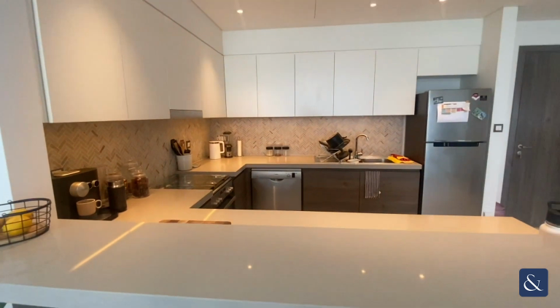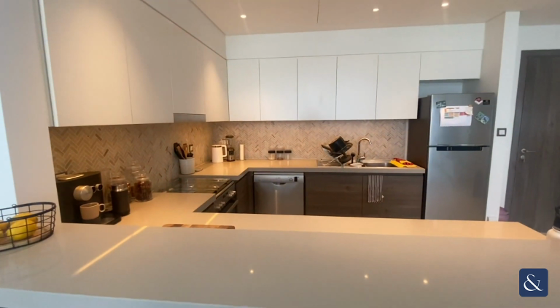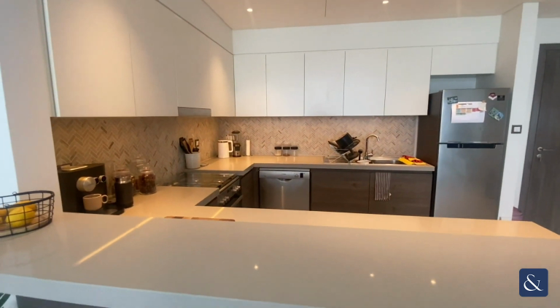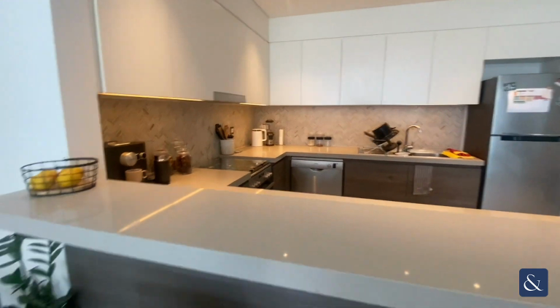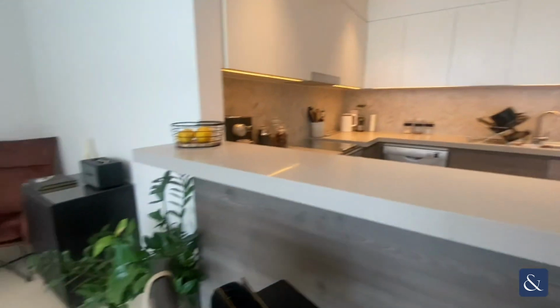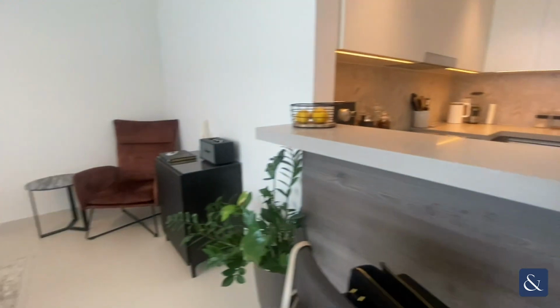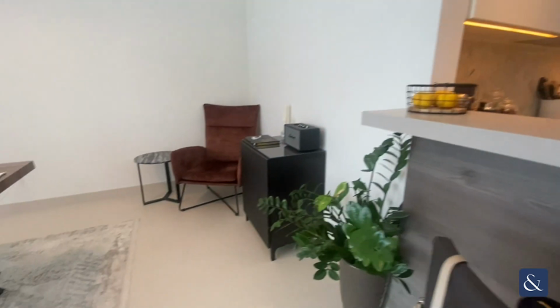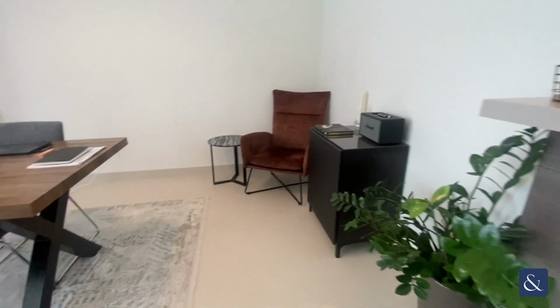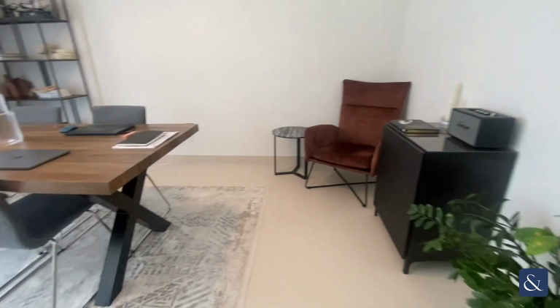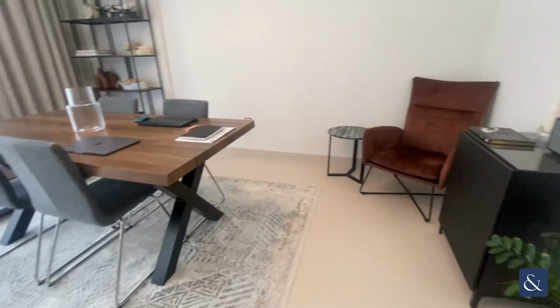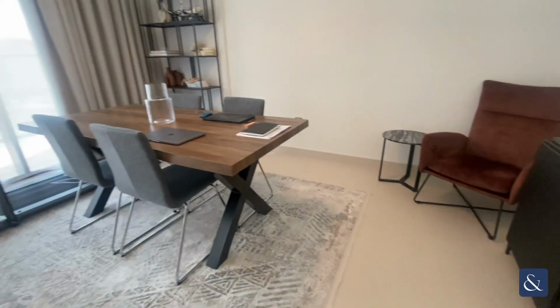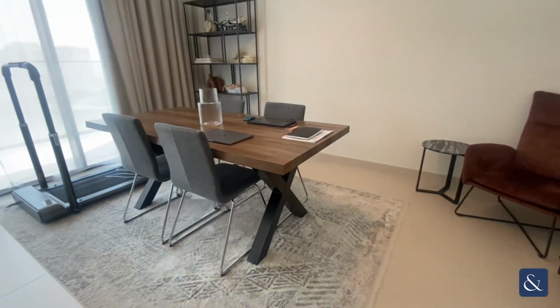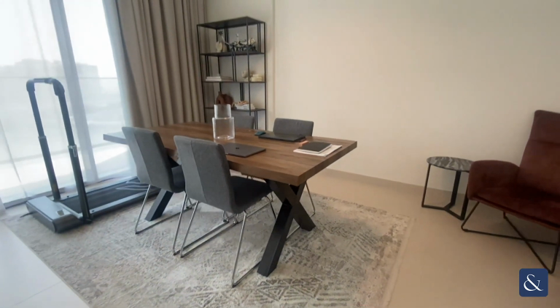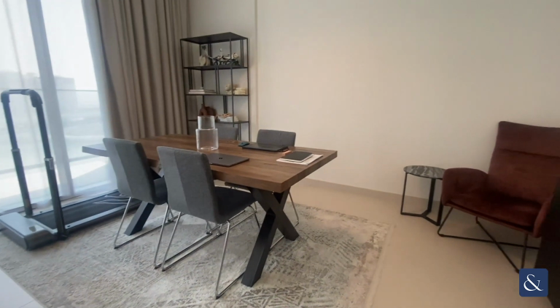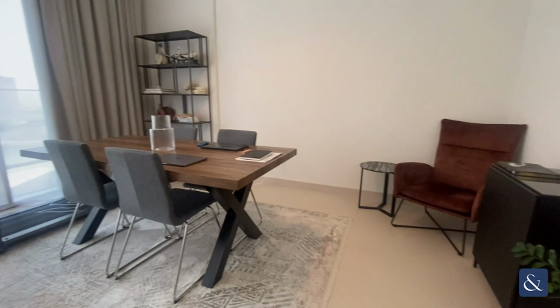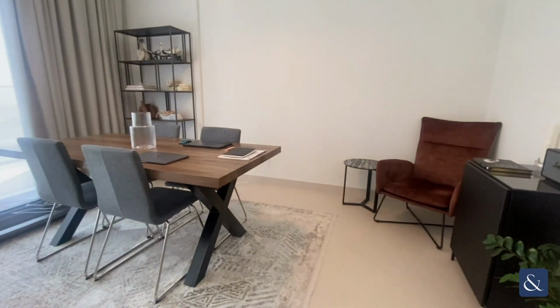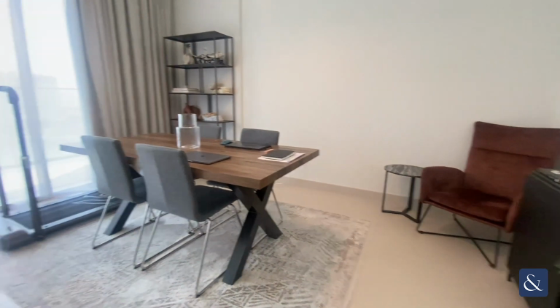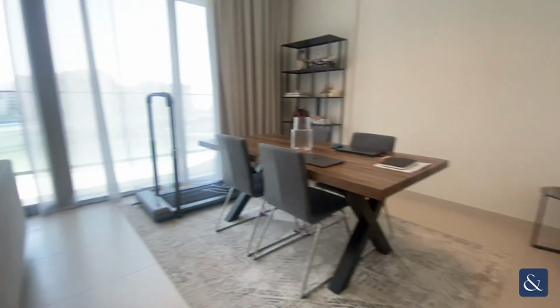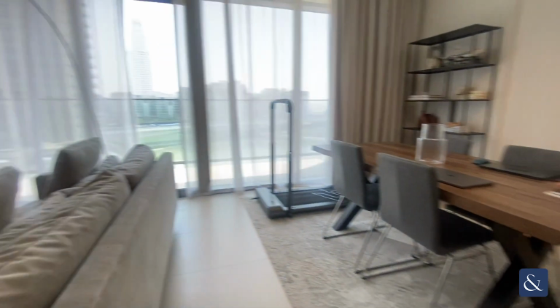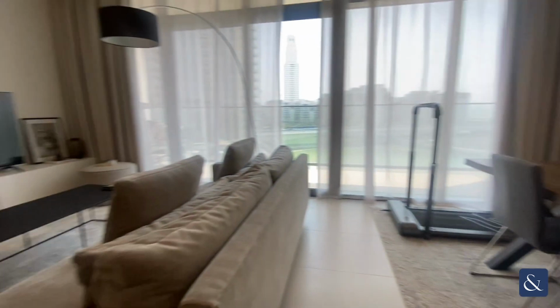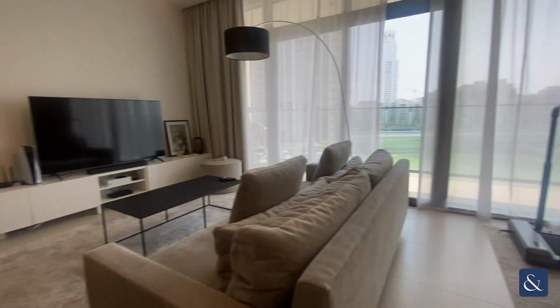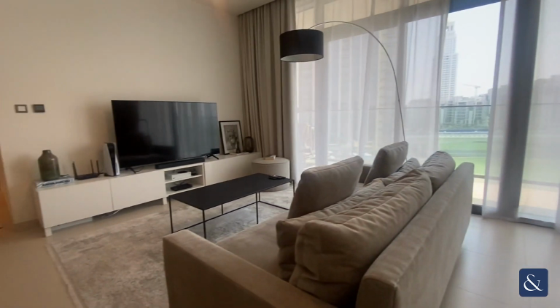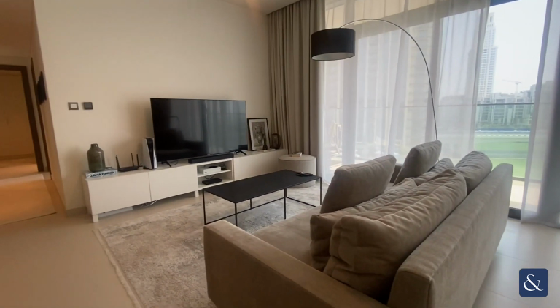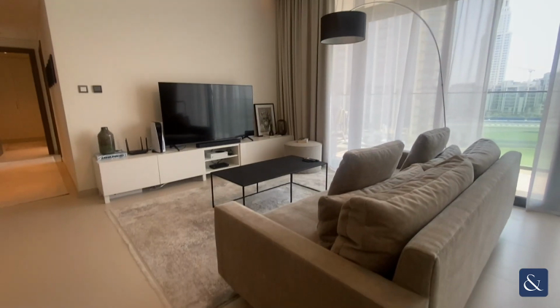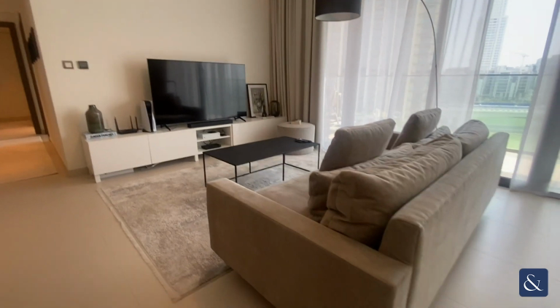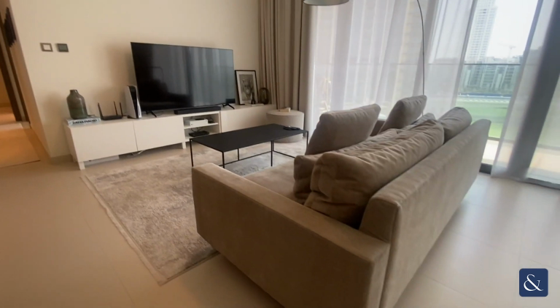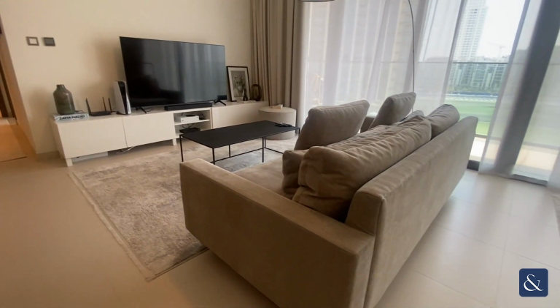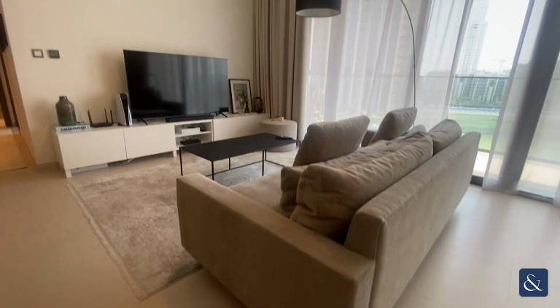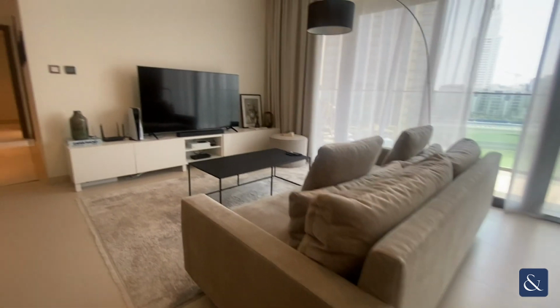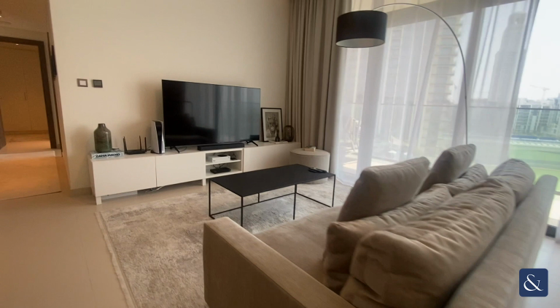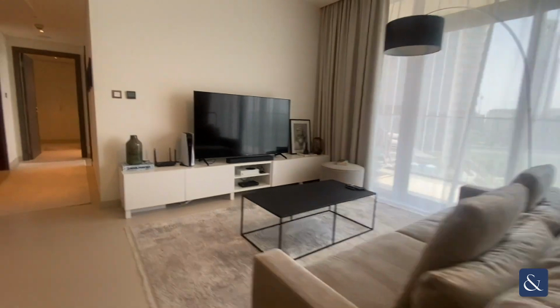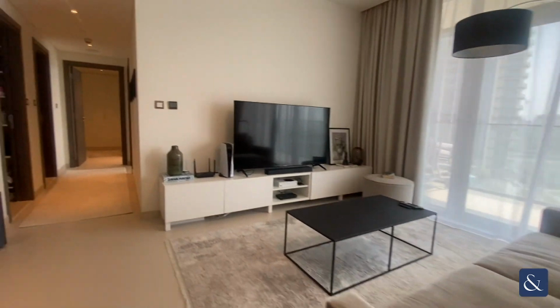So you've got your open plan kitchen into your living and dining area, so plenty of space throughout this apartment — over 1,350 square feet.